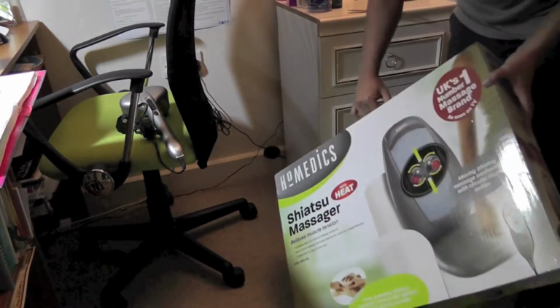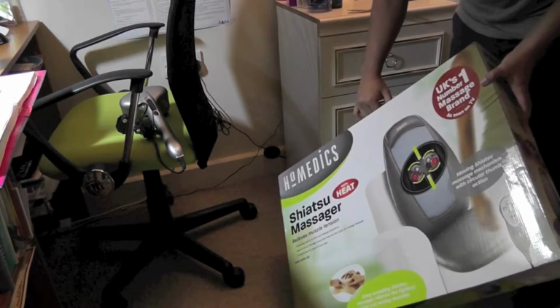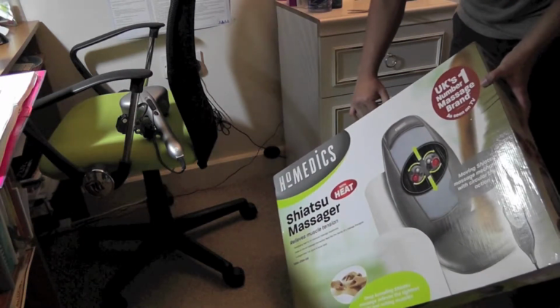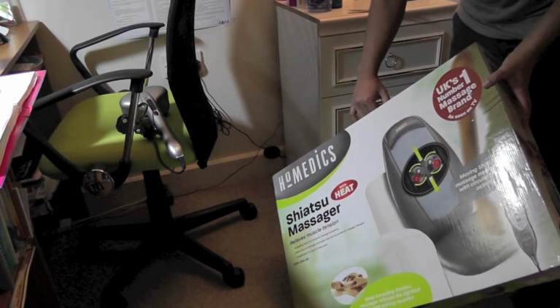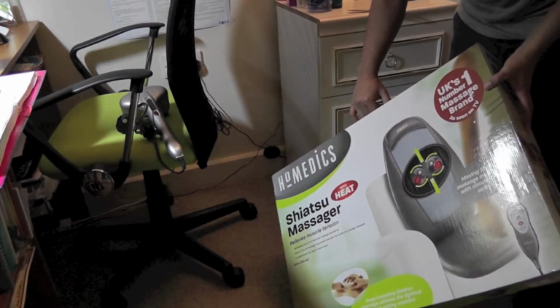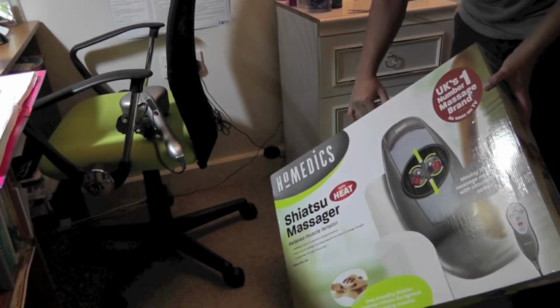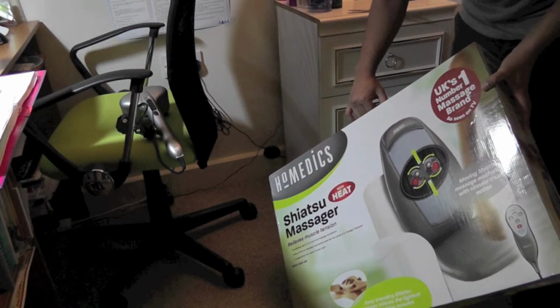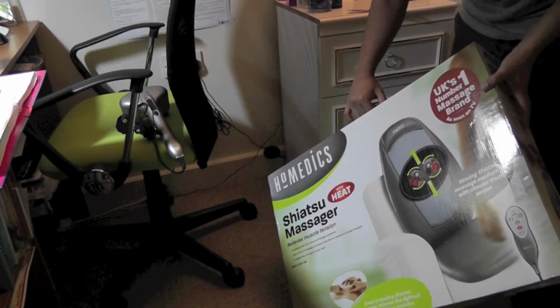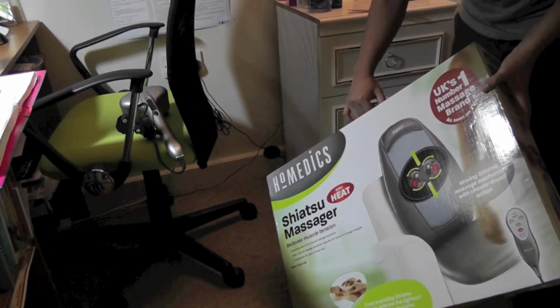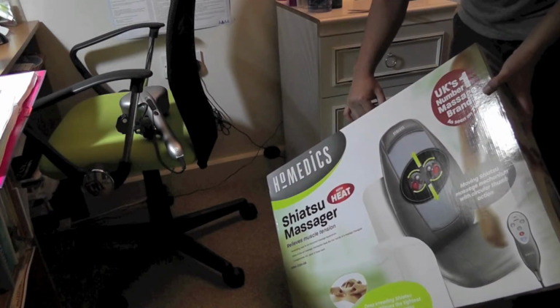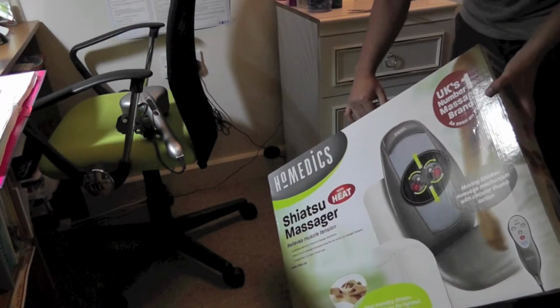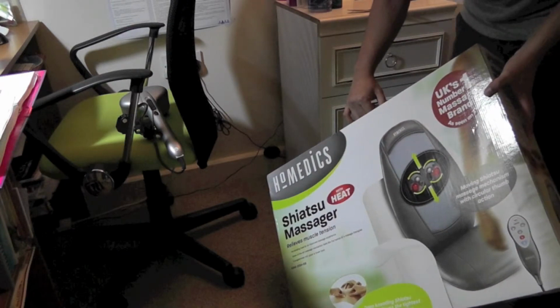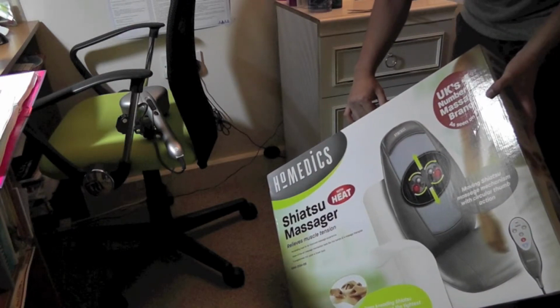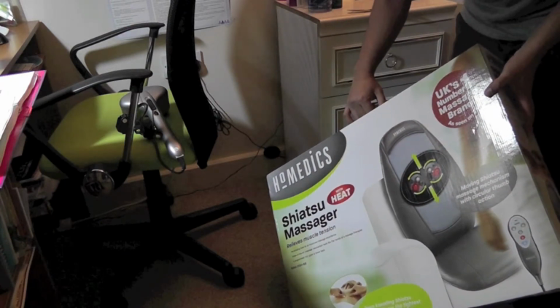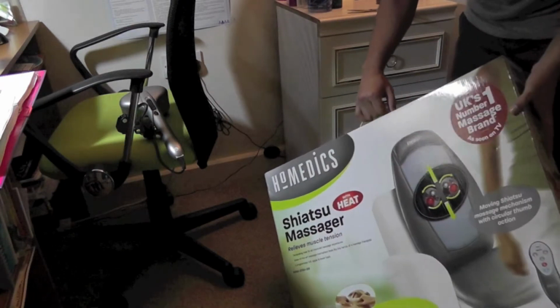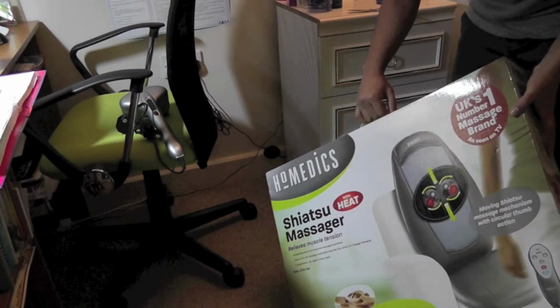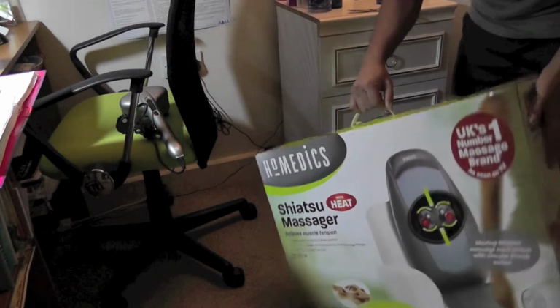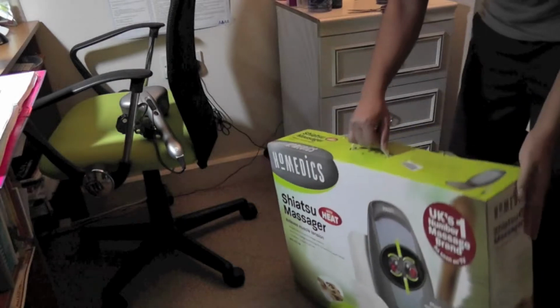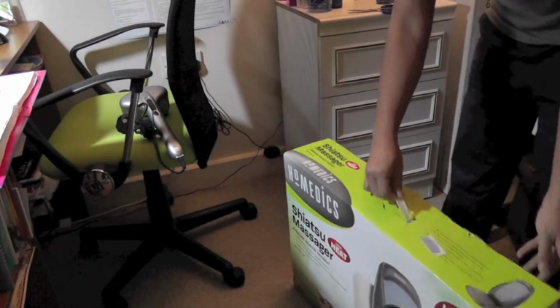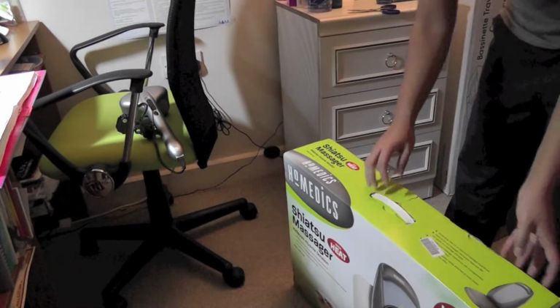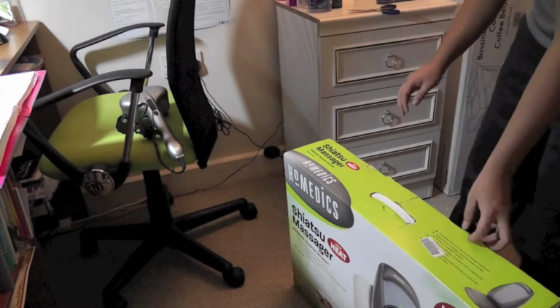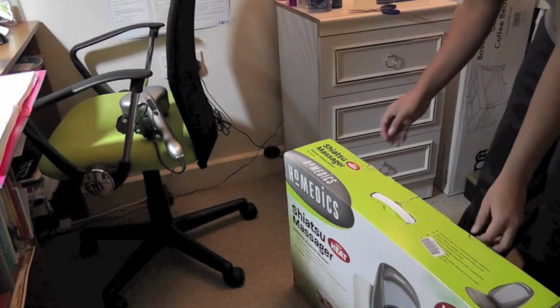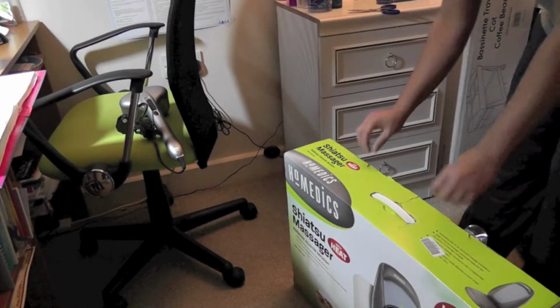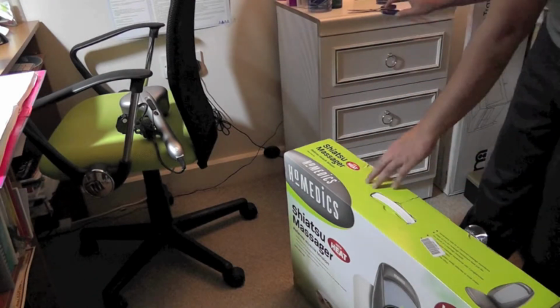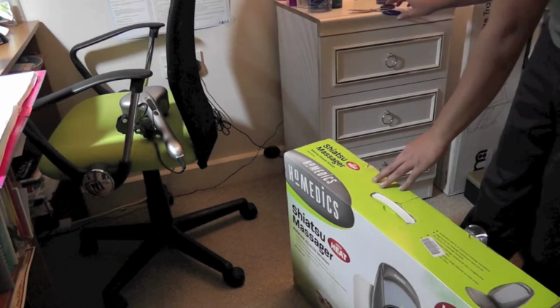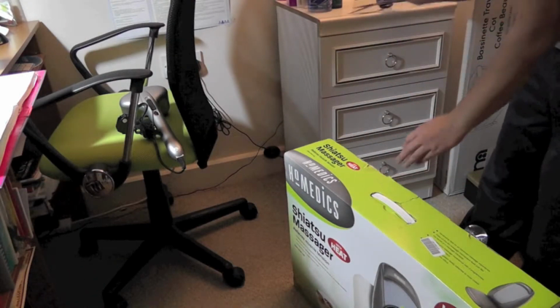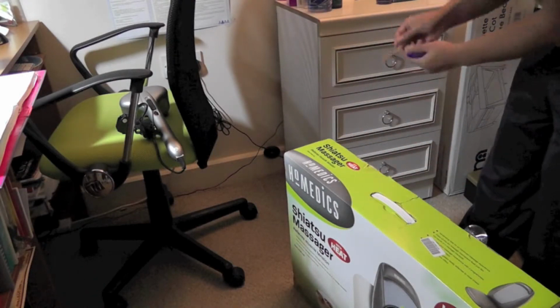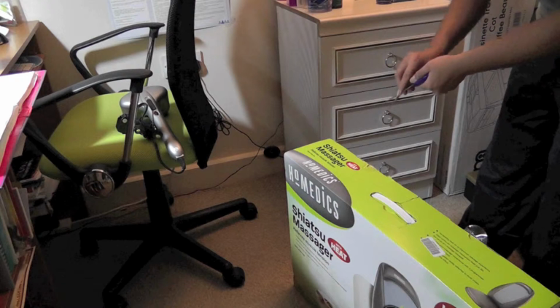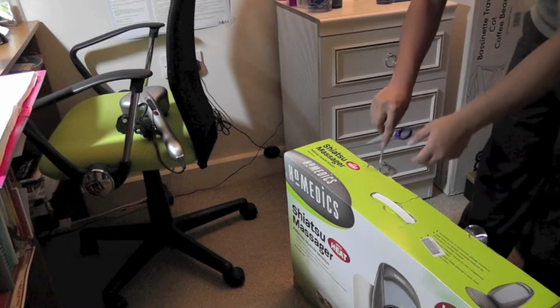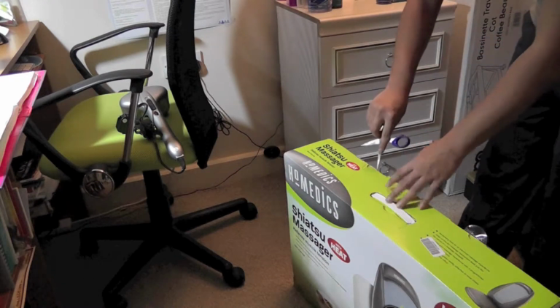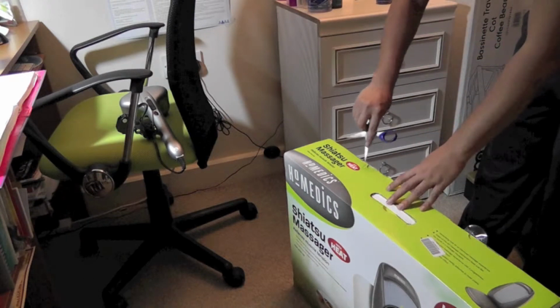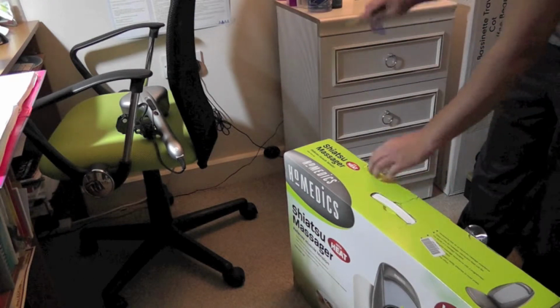Let me give a brief view of the front and side of the box. Basically you have a heat mechanism — that's the plus side, I will explain later what the heat mechanism does. Let's open the box.